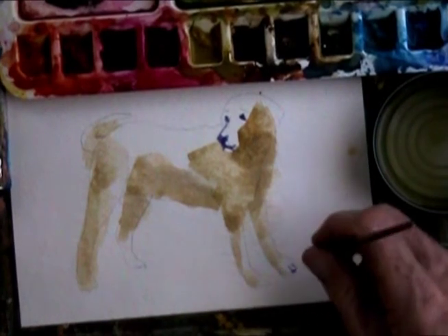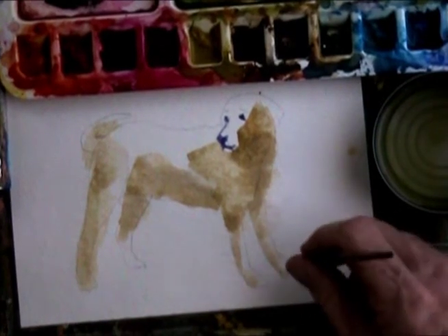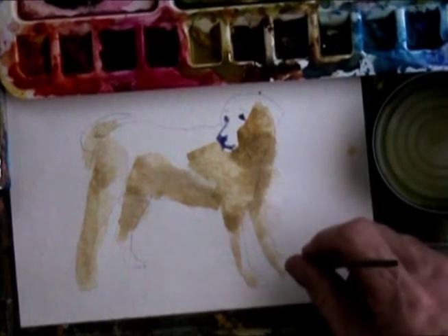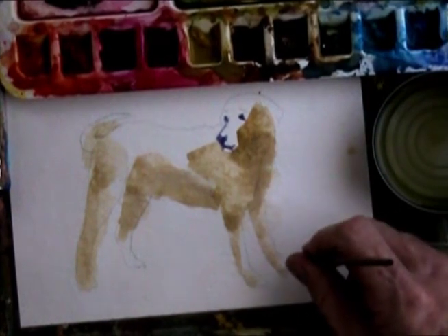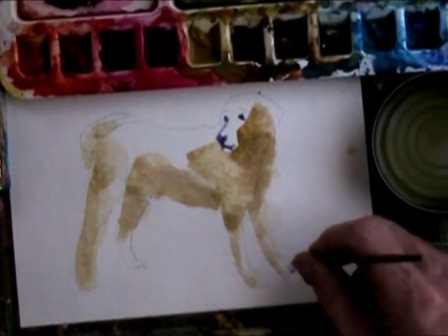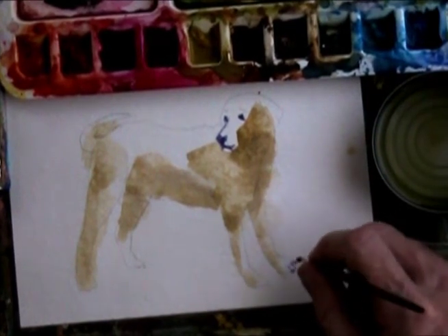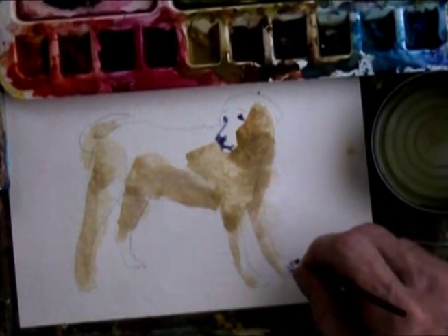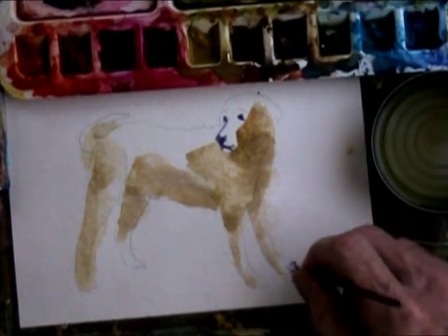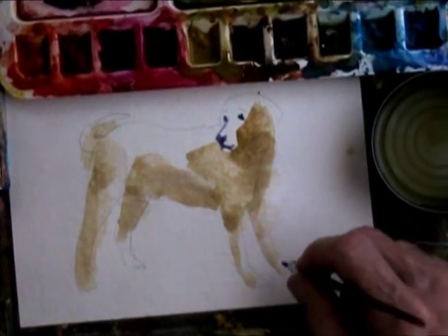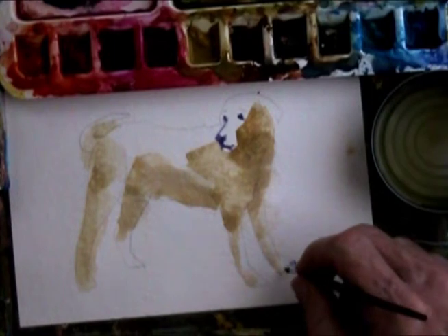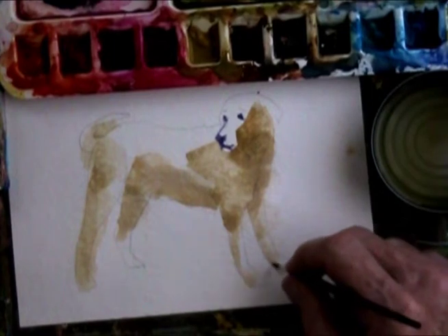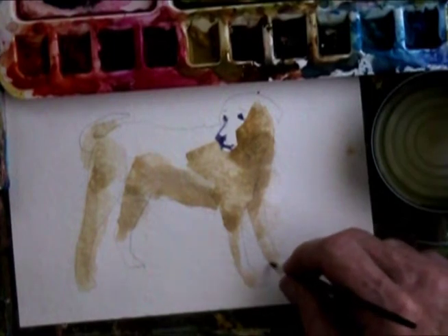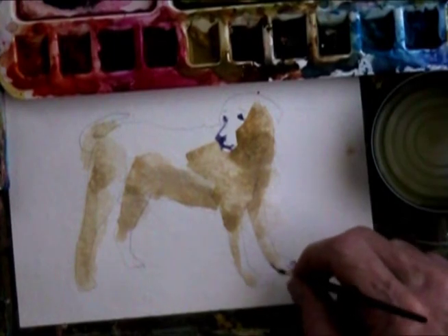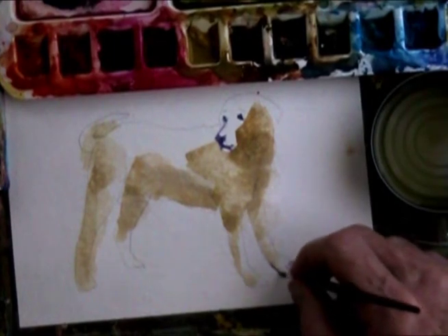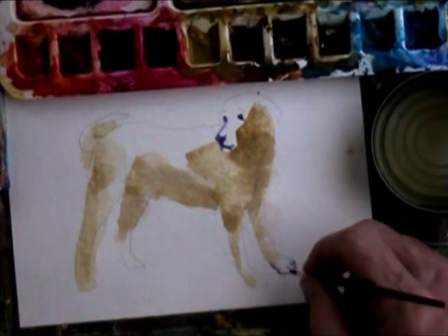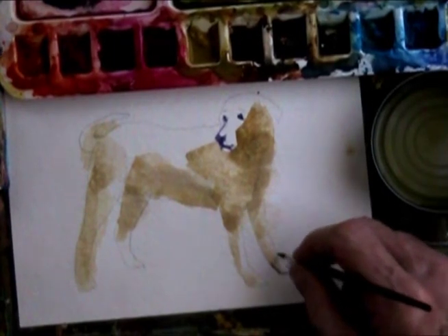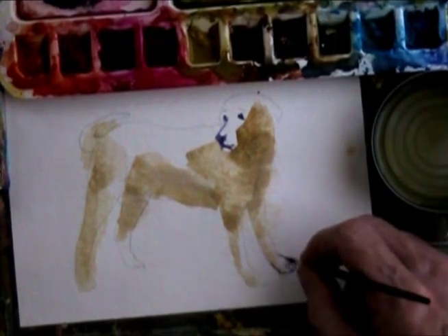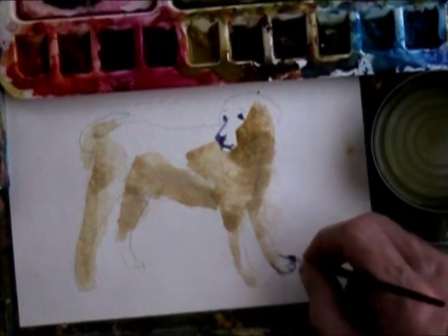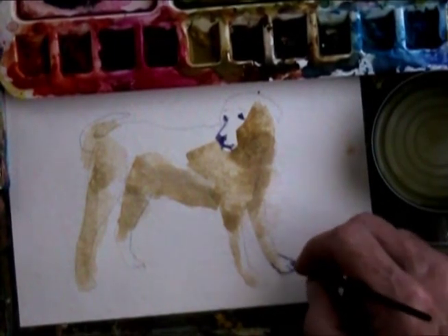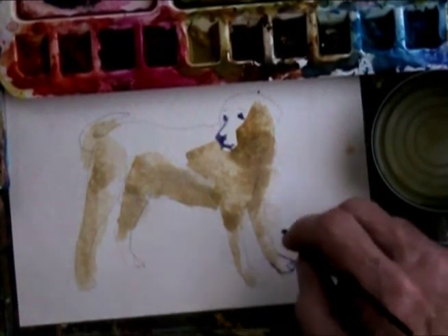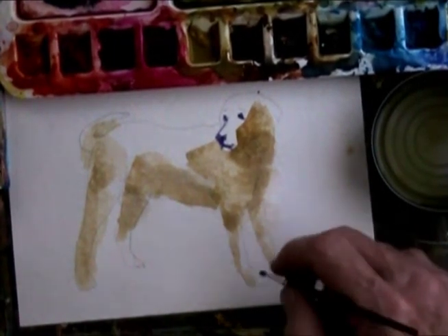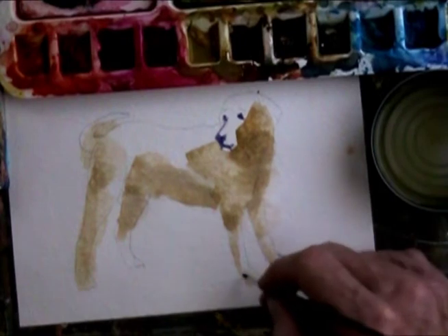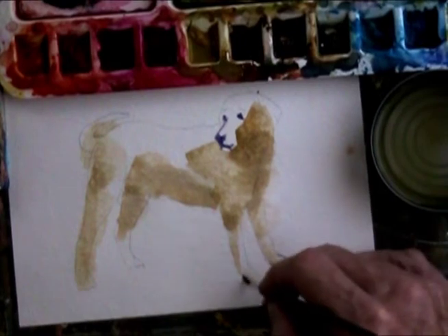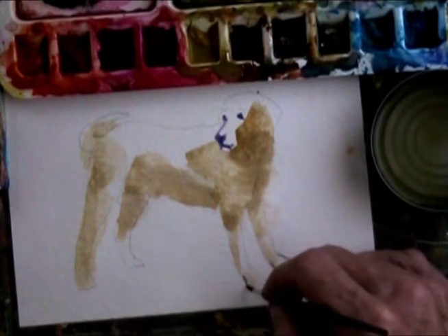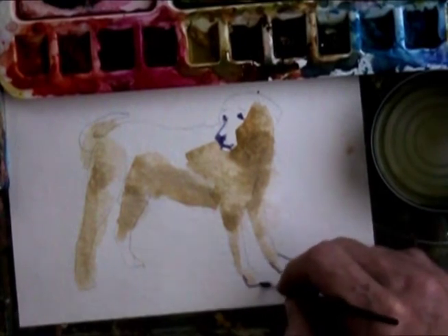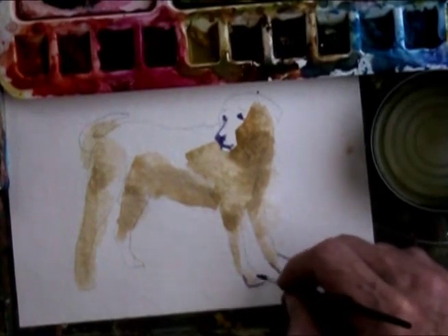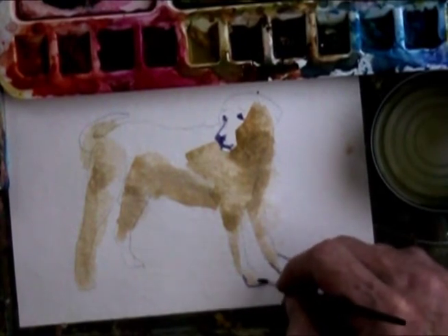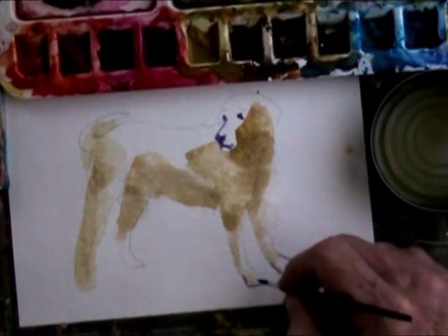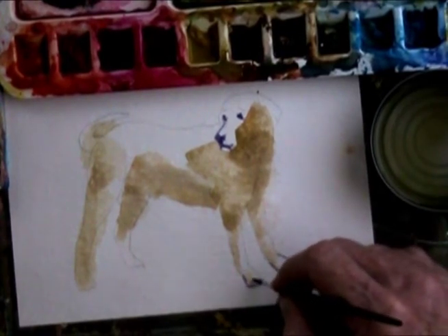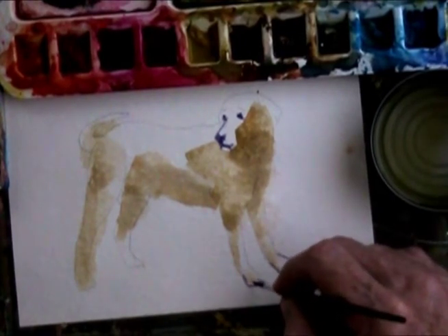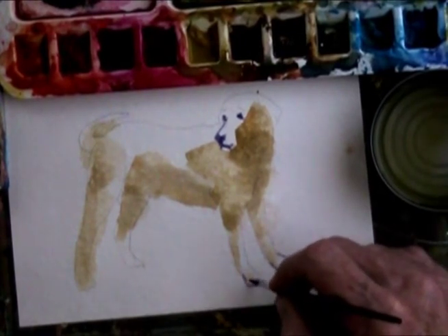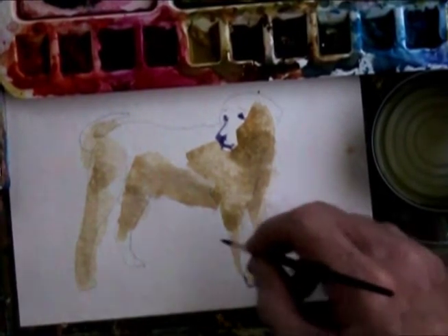How many toes does a dog have? Look at your dog — probably you're drawing dogs or you've got a dog, so we'll look at them or her.